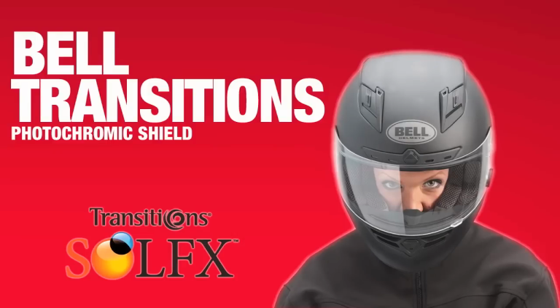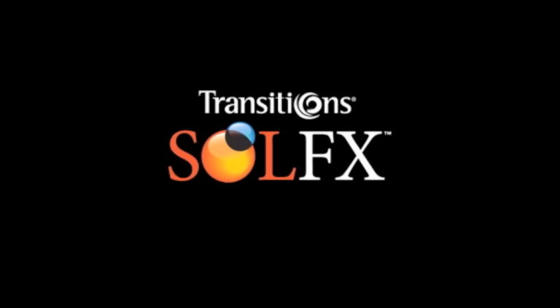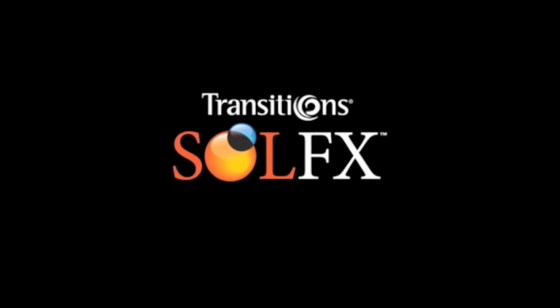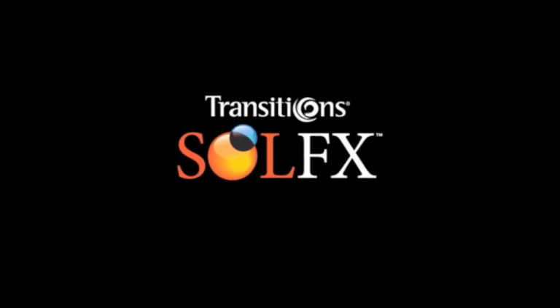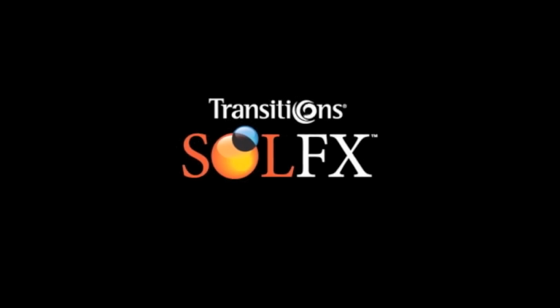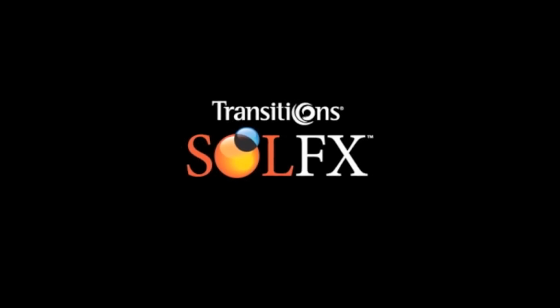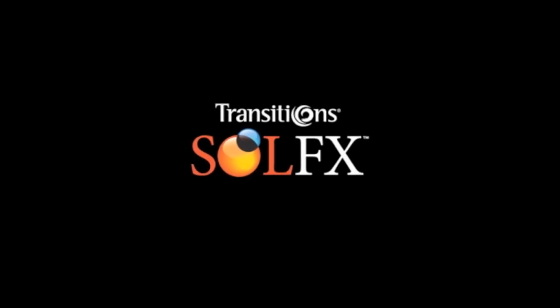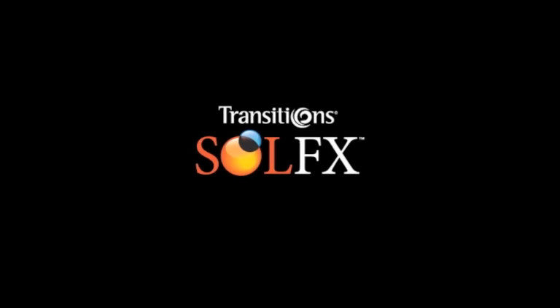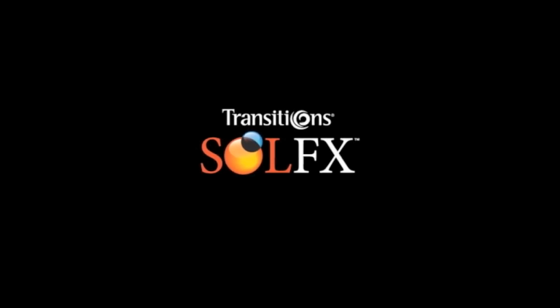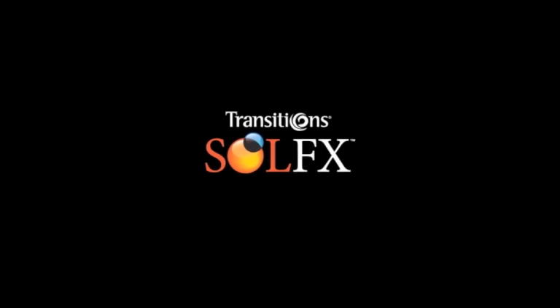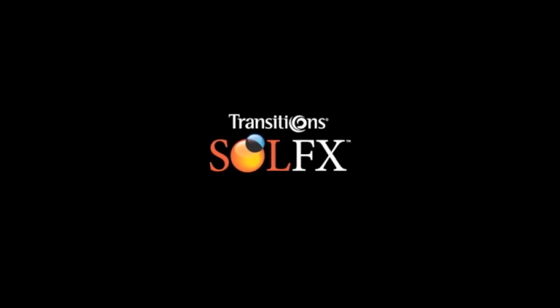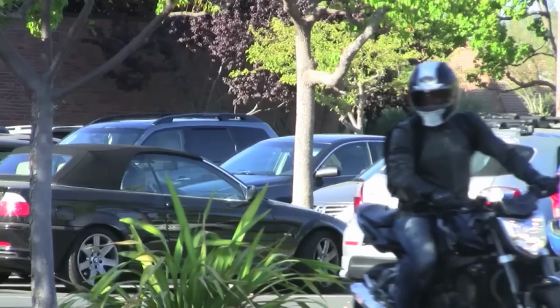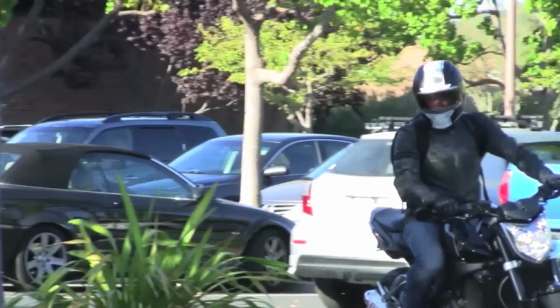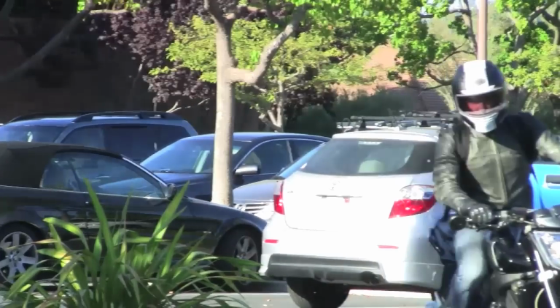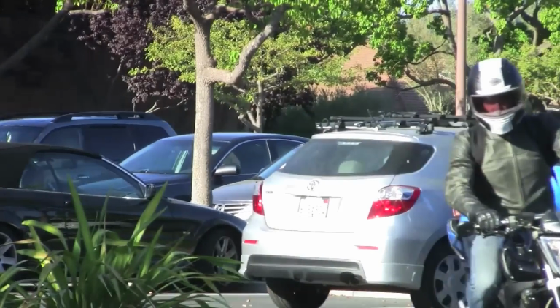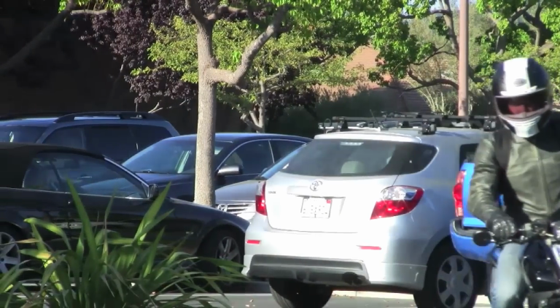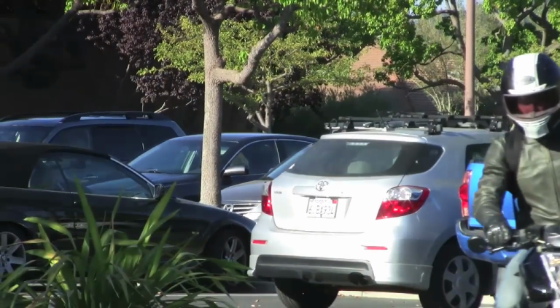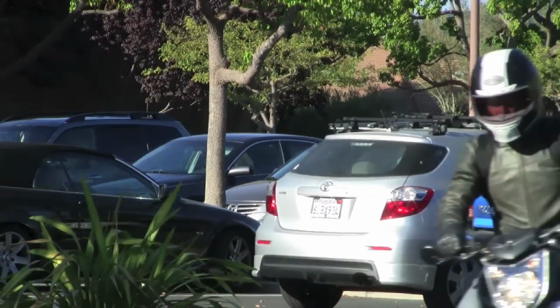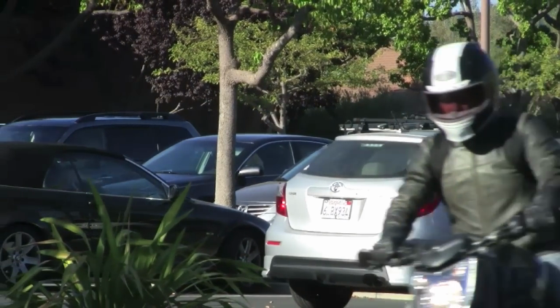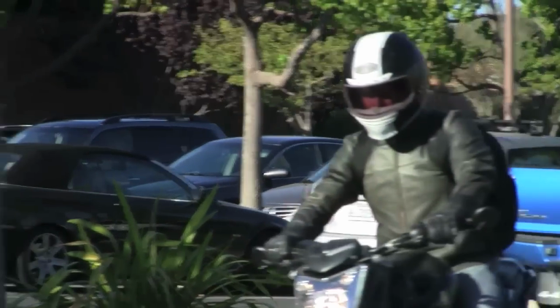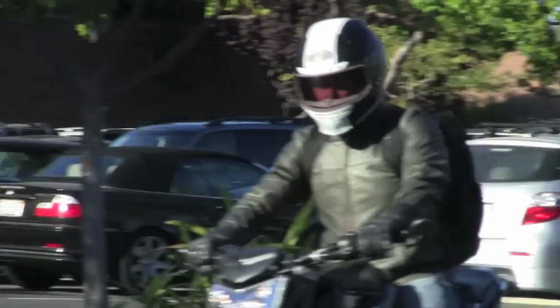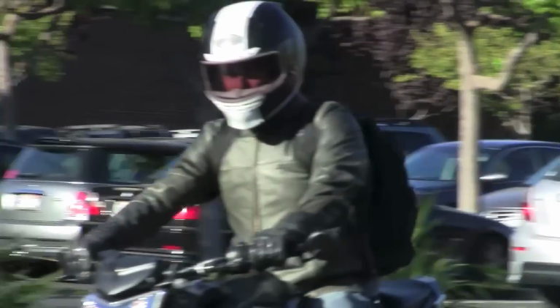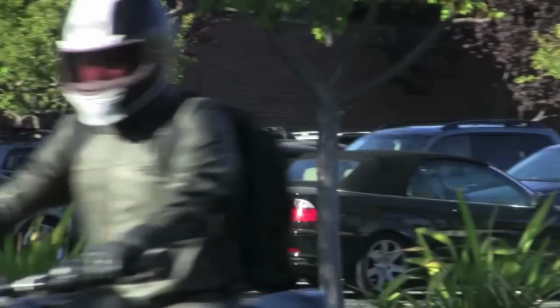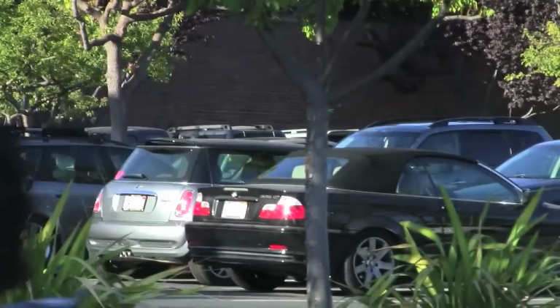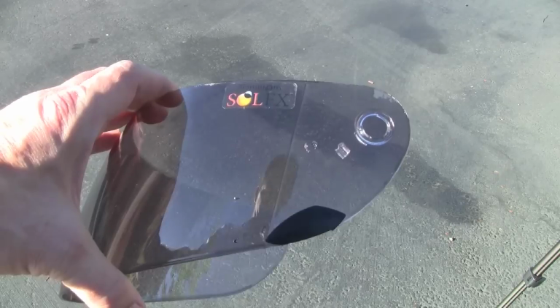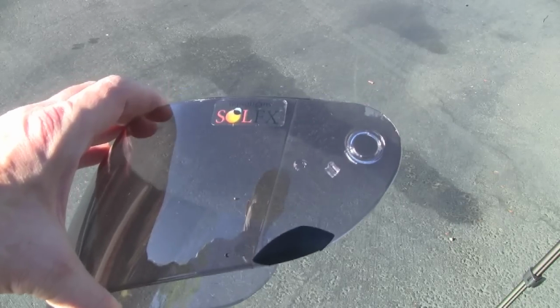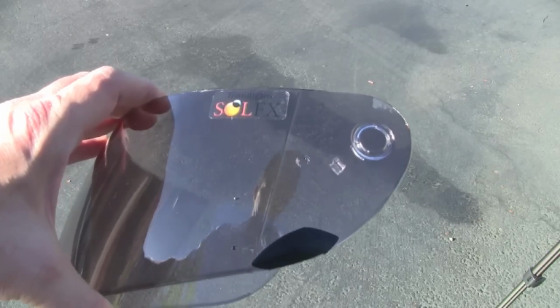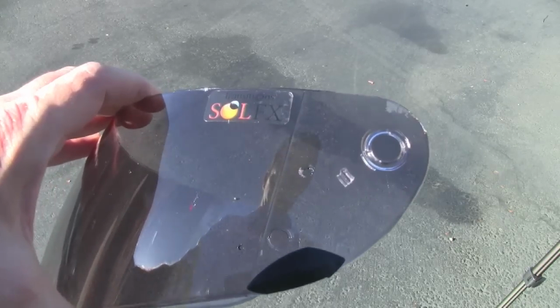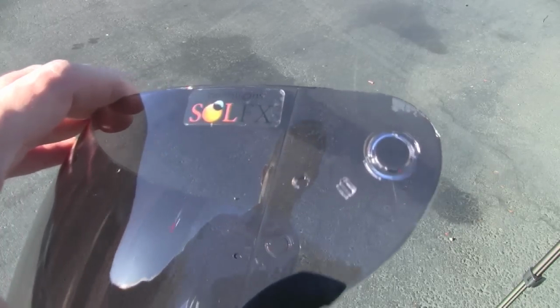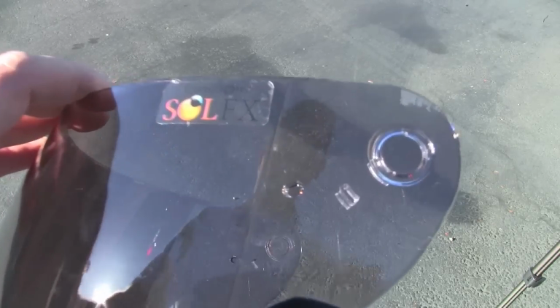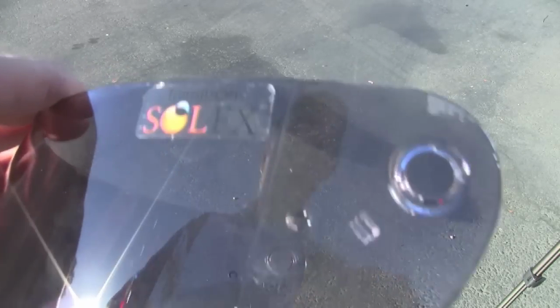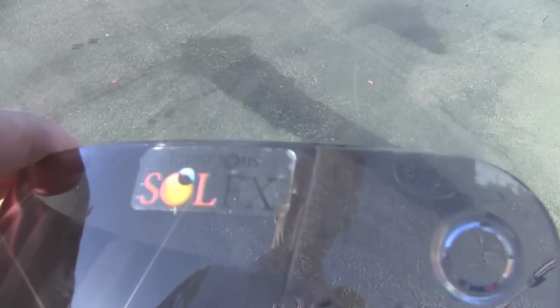Bell has teamed up with Transitions Optical, the industry leader in photochromic coatings, to develop the world's best light-adjusting photochromic shield.